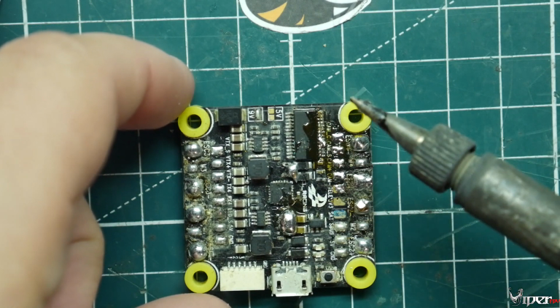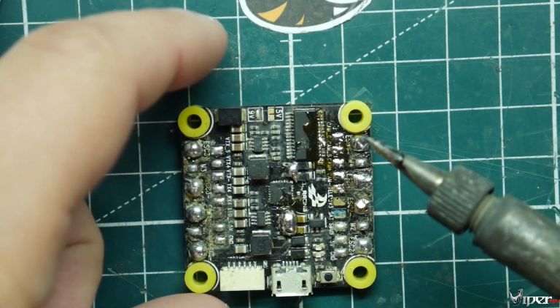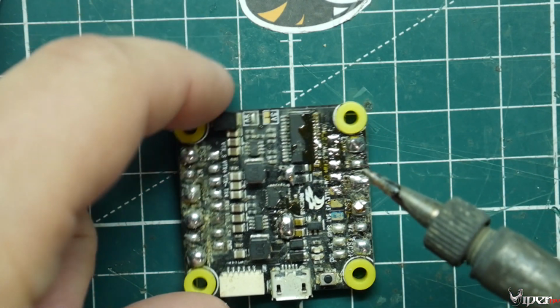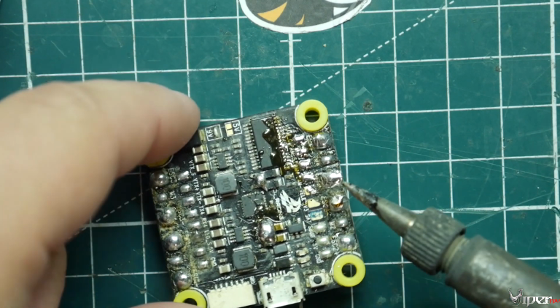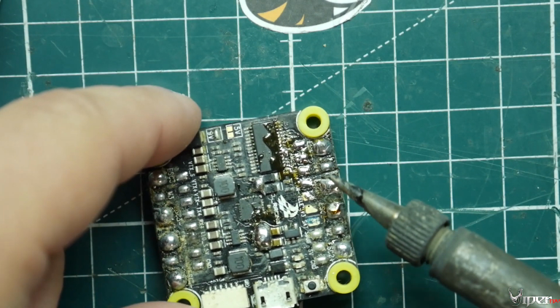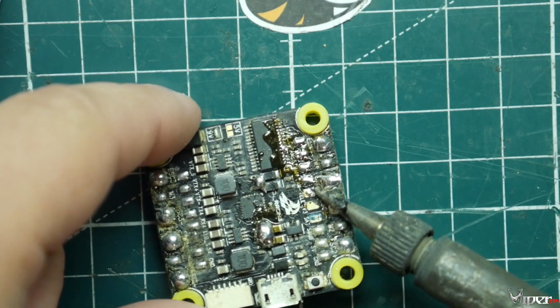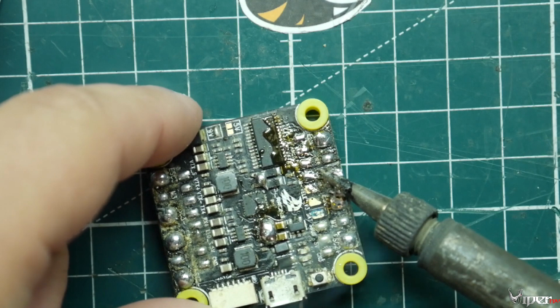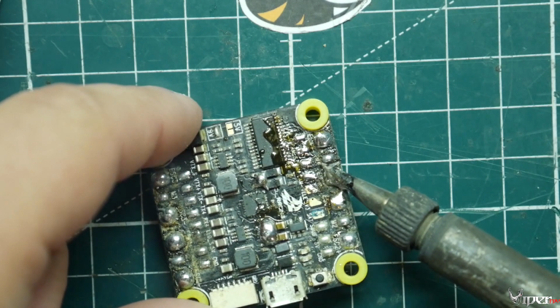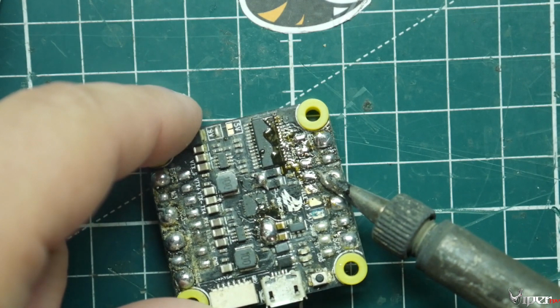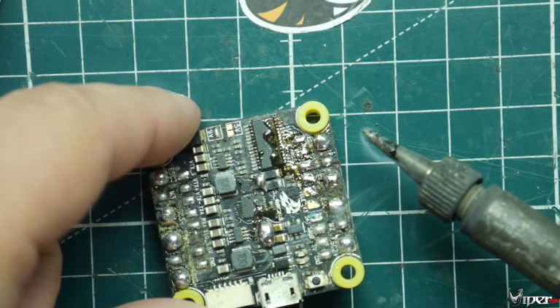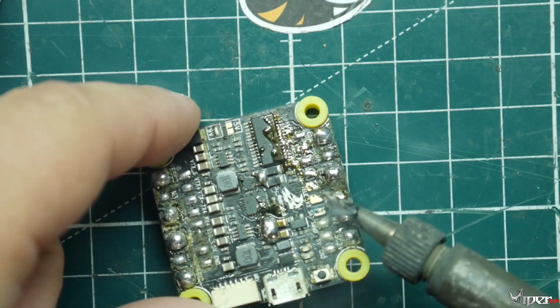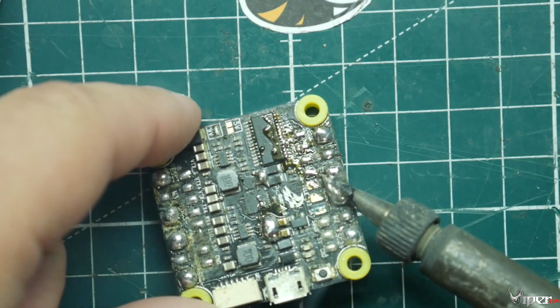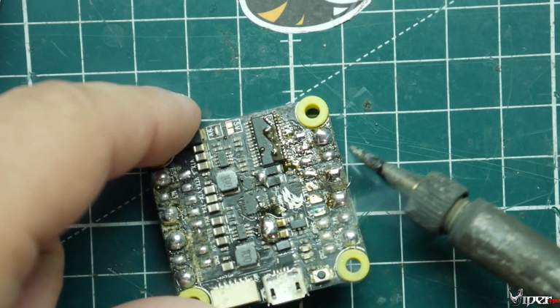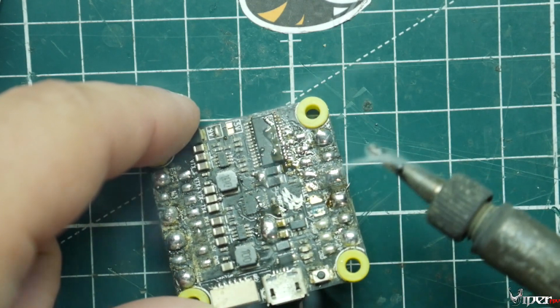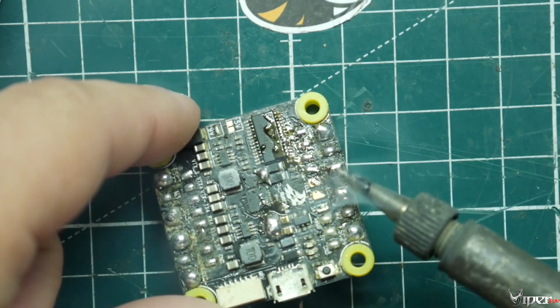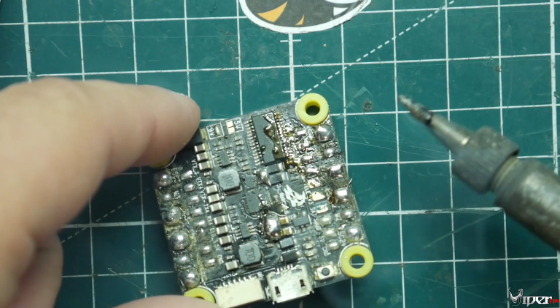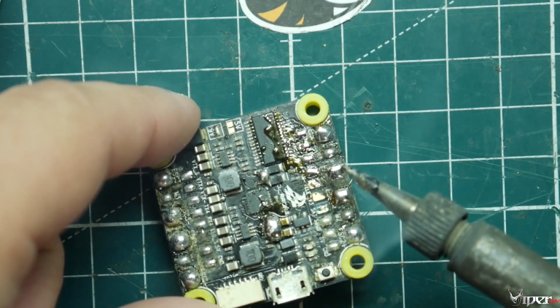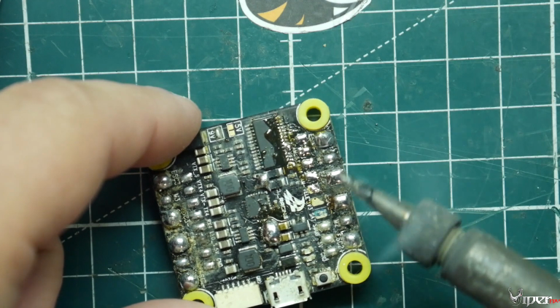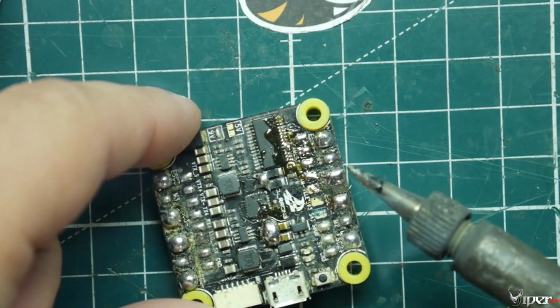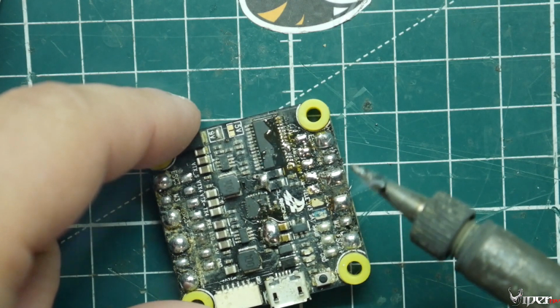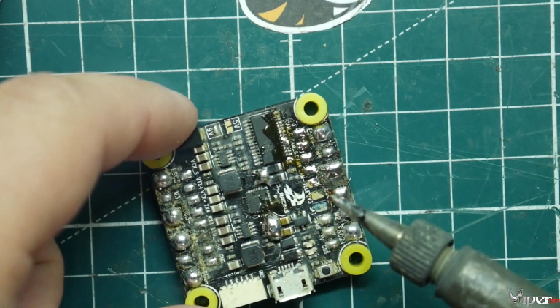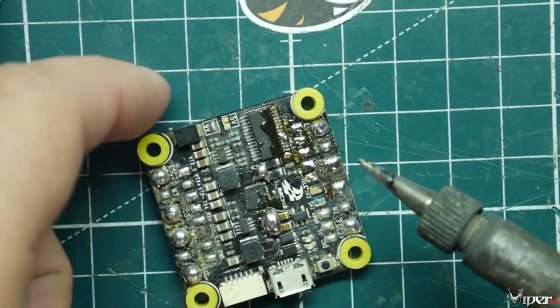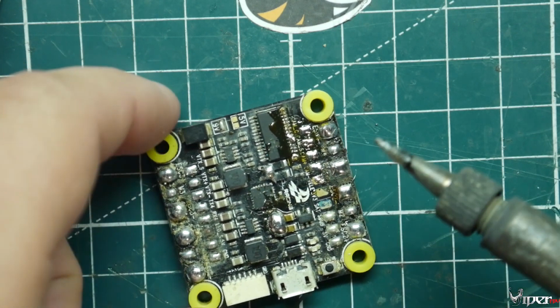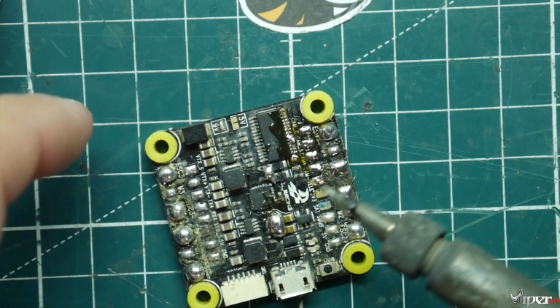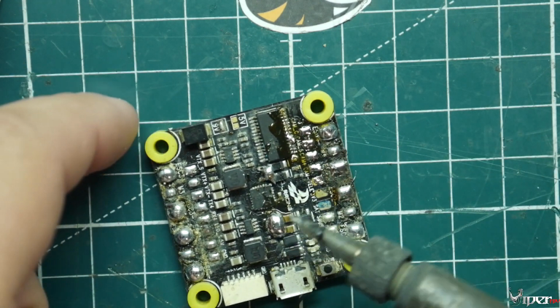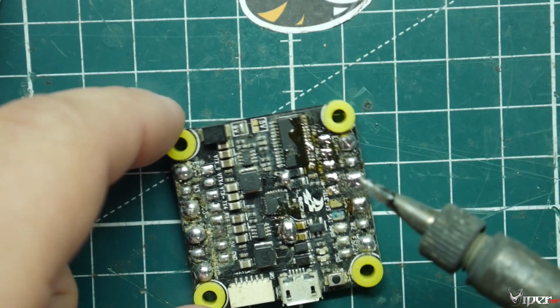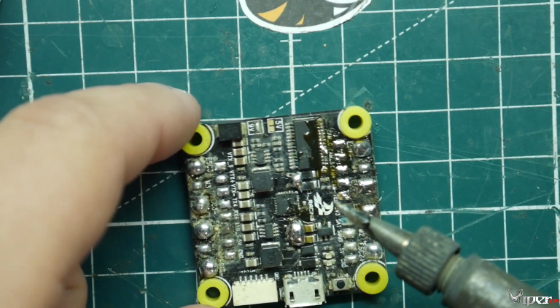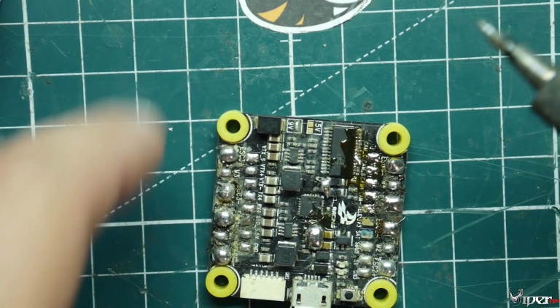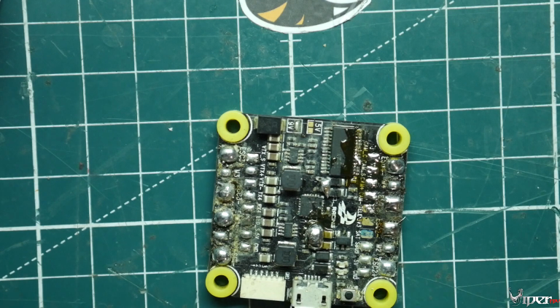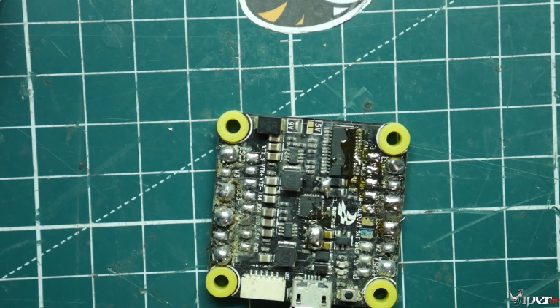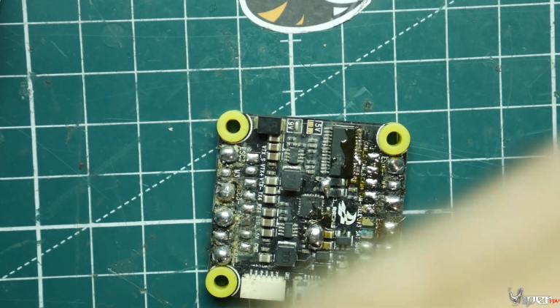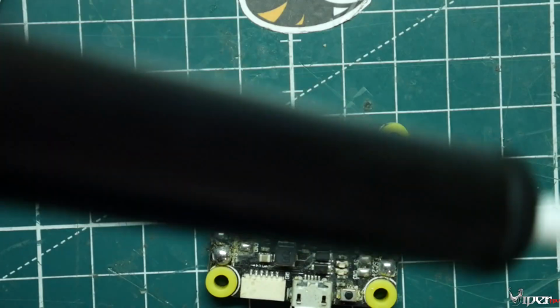Sometimes you can kind of wipe it off, especially if it's at the edge of the board. Like if you're doing these pads and they're bridged, you can kind of just go like this and swipe it — and it should just clear off the pads so they won't be connected anymore. But this big giant blob is not going to respond well to just removing it that way.